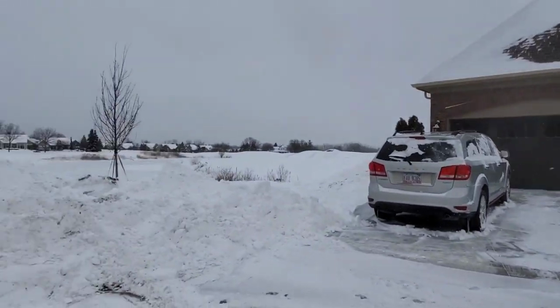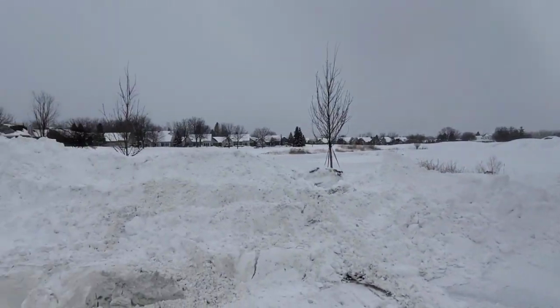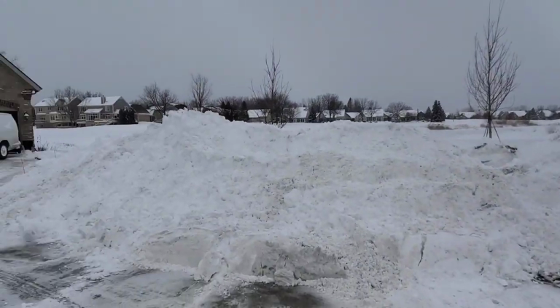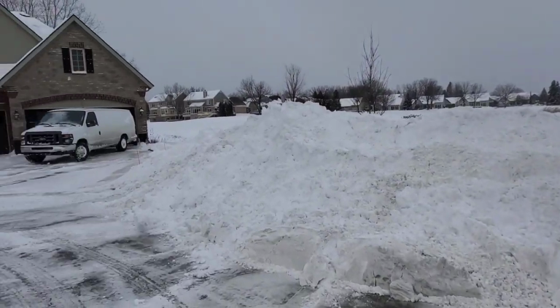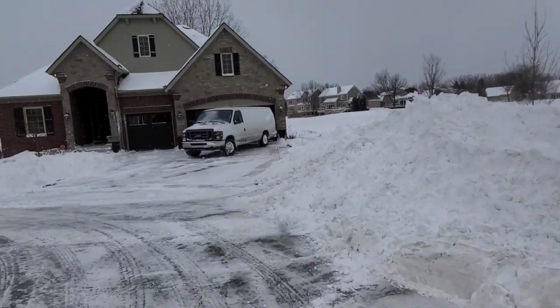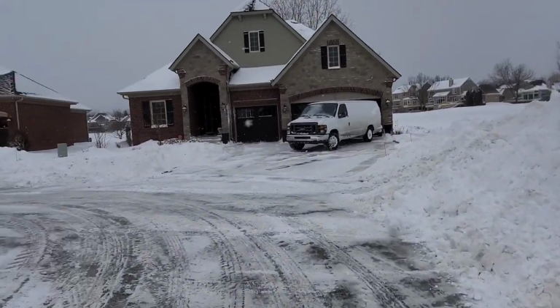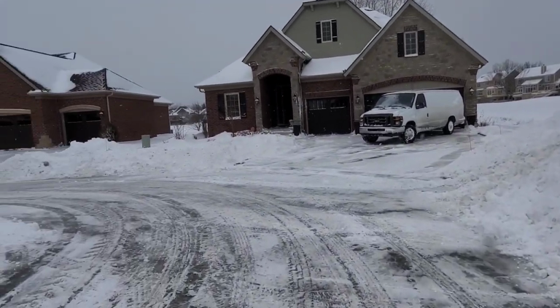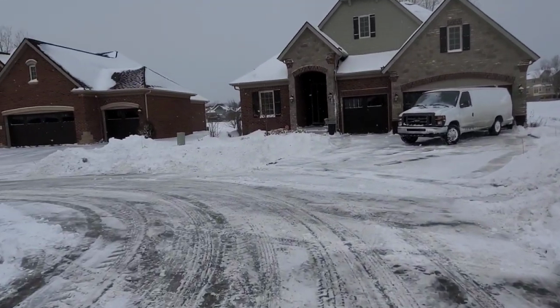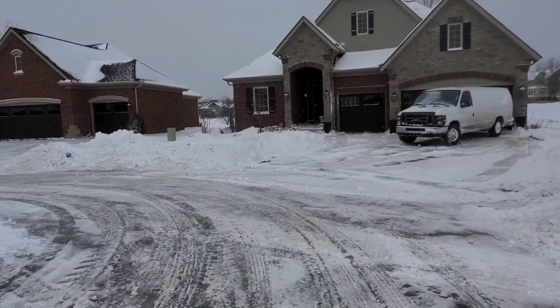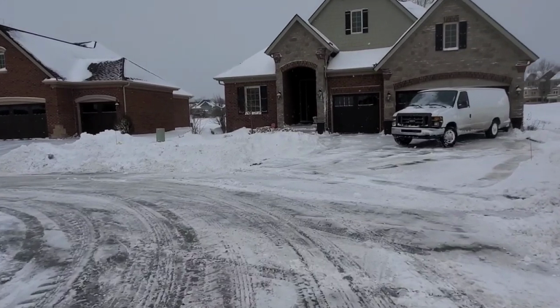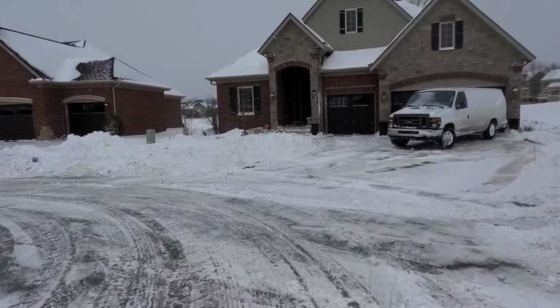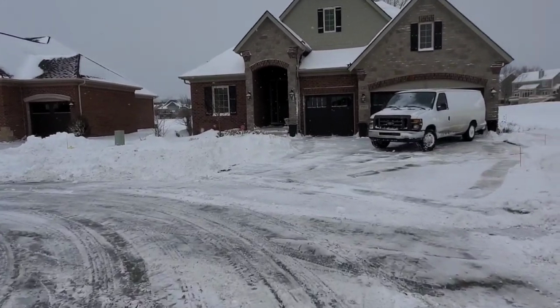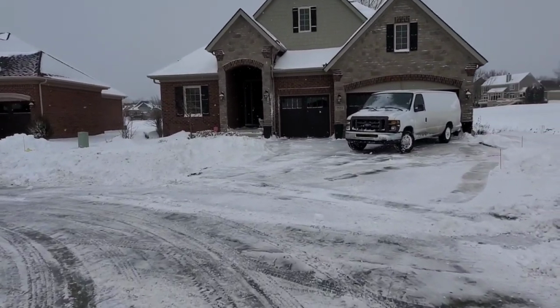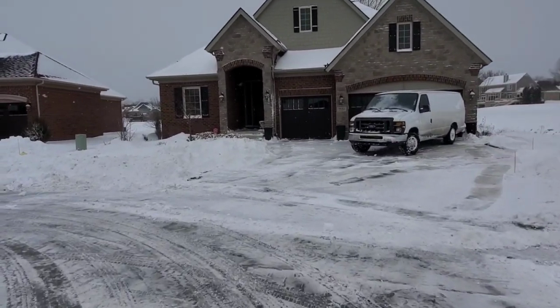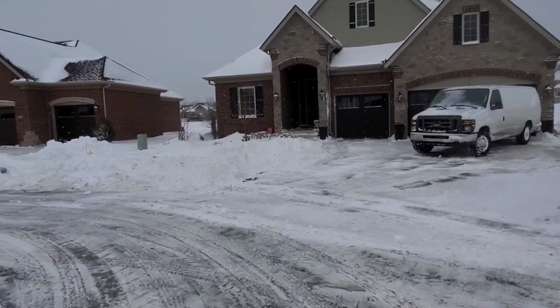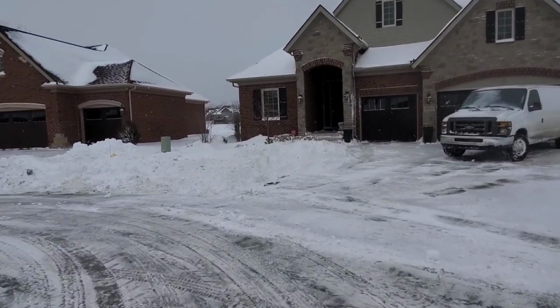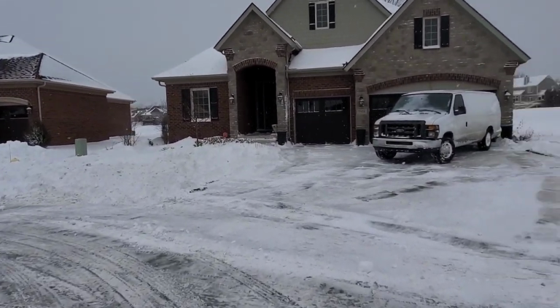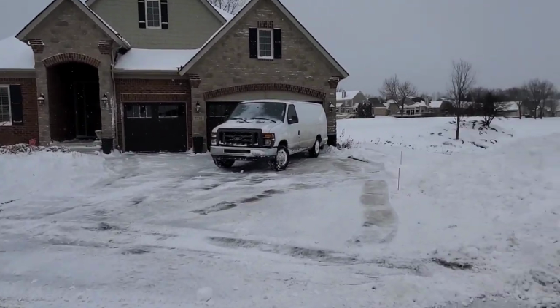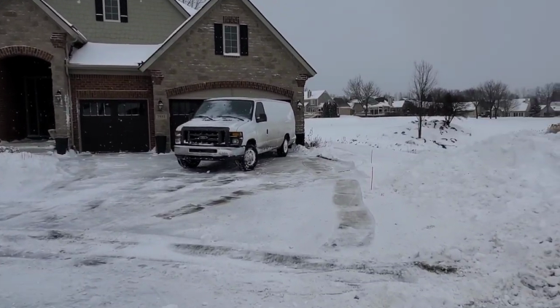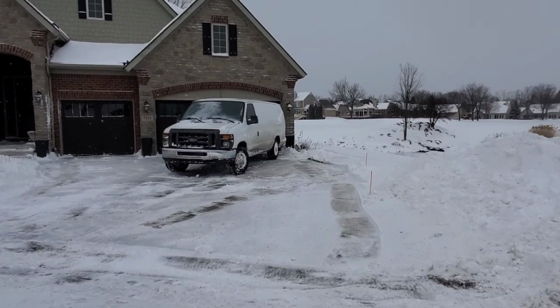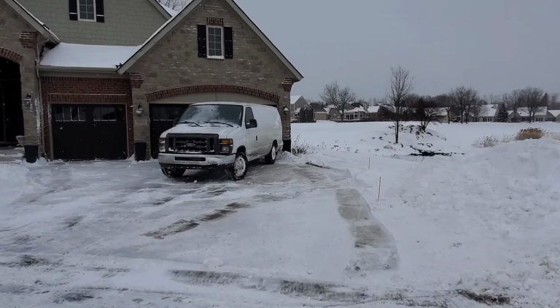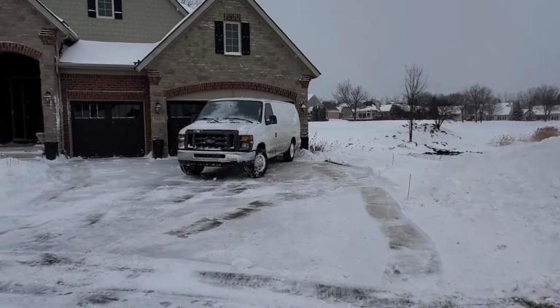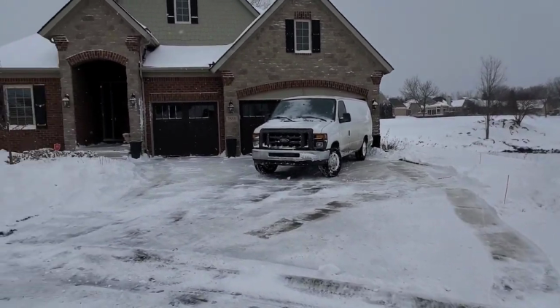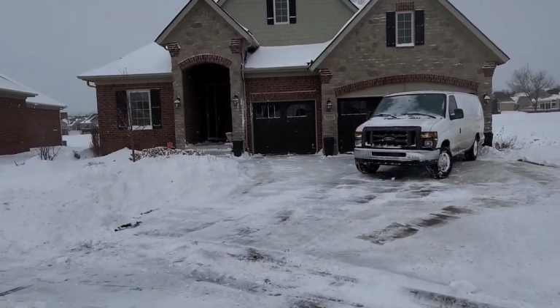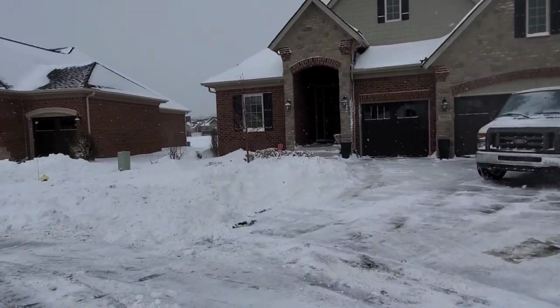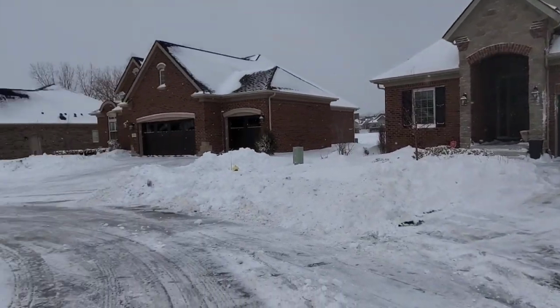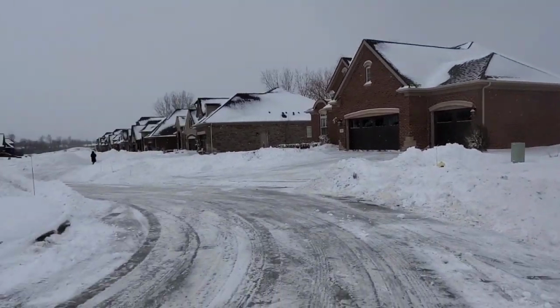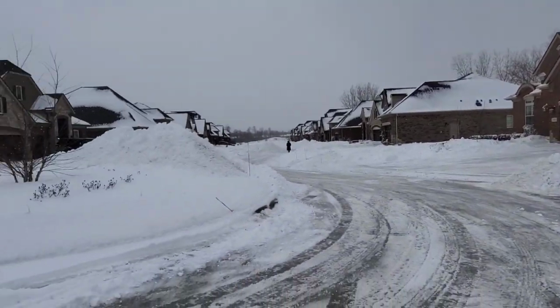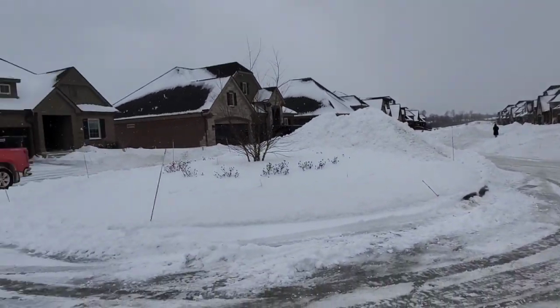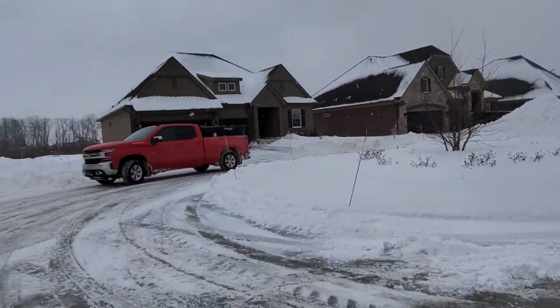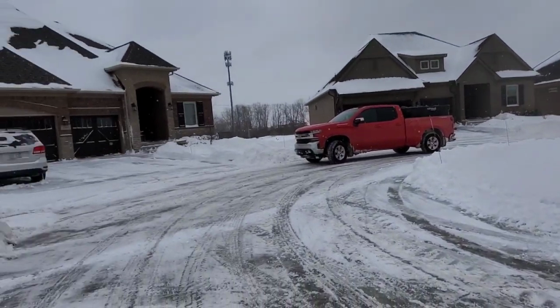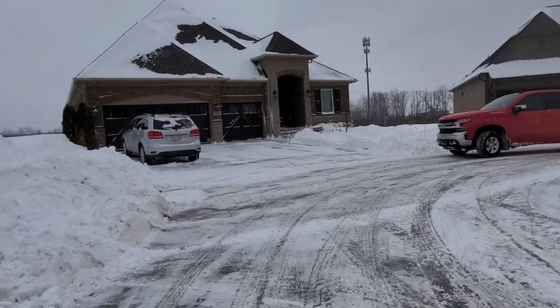All right, man, this is the finished product. I finally am able to start putting some salt down though the winds are letting up some. I mean, it's still ripping but it's a heck of a lot better.